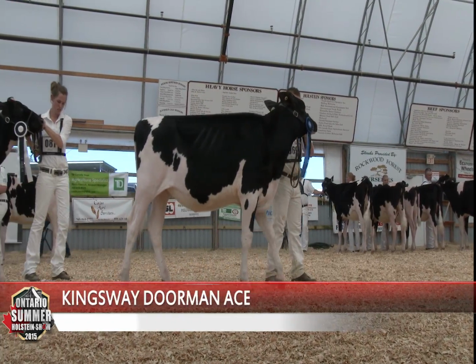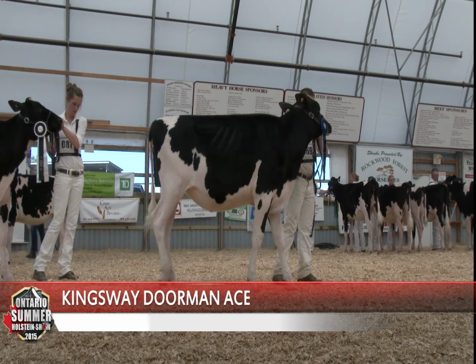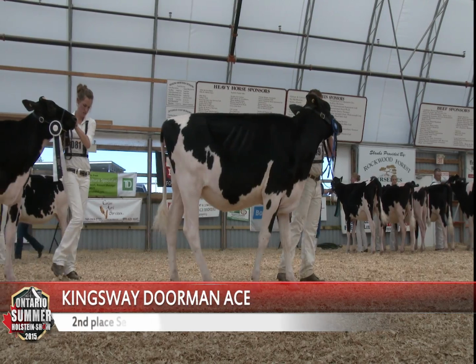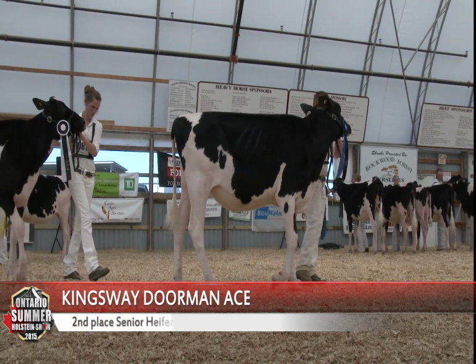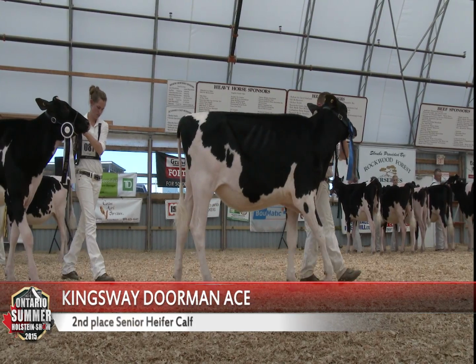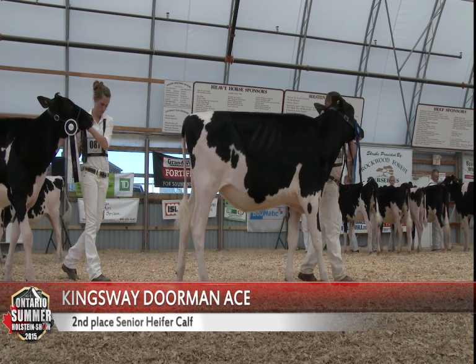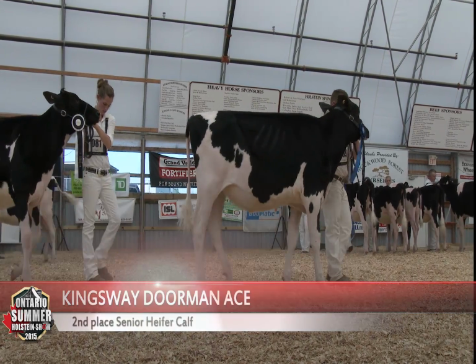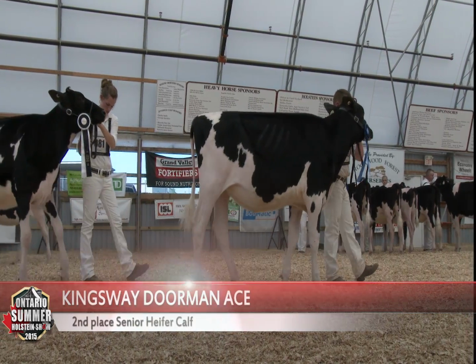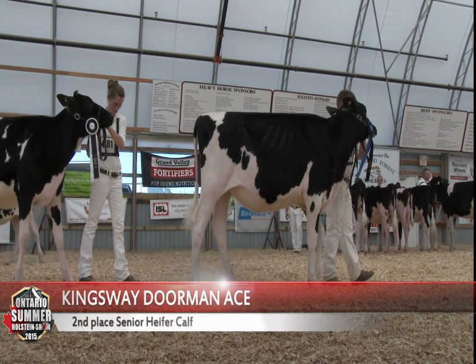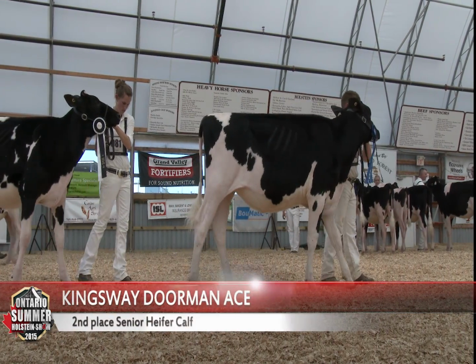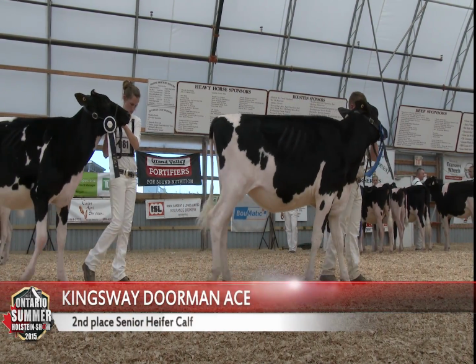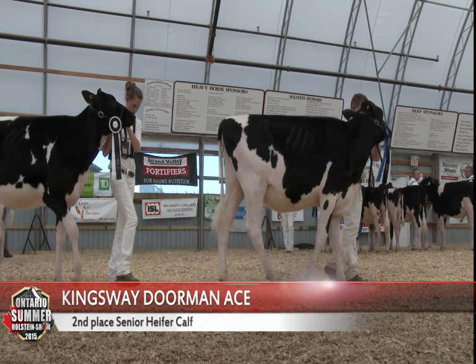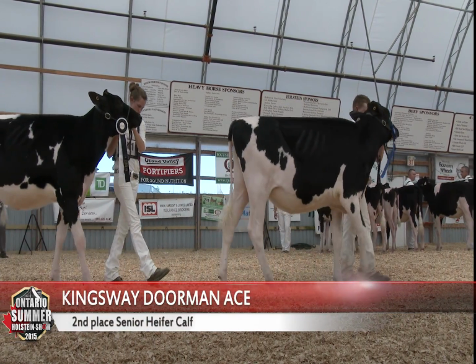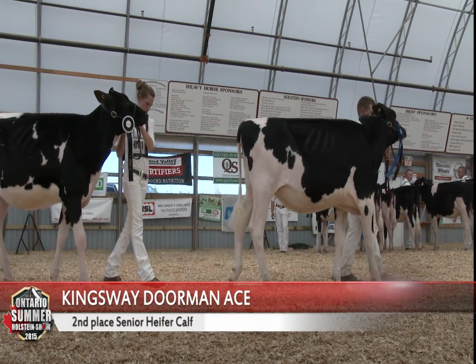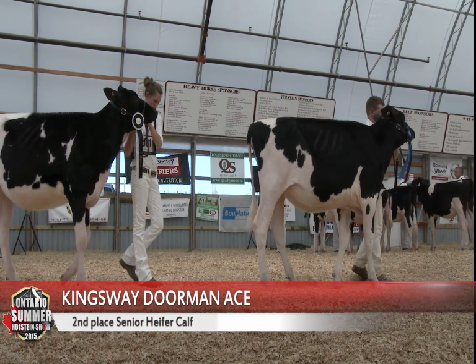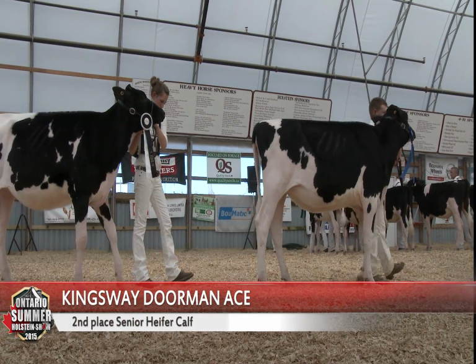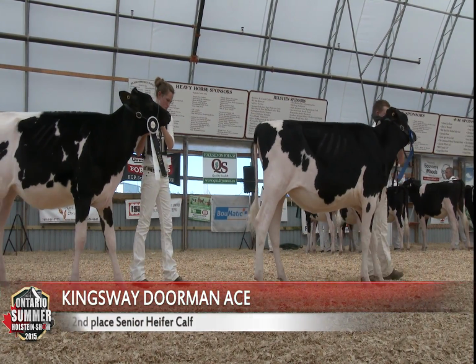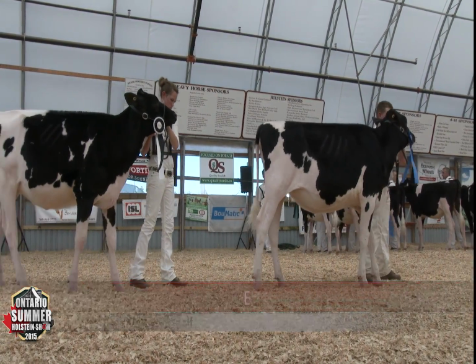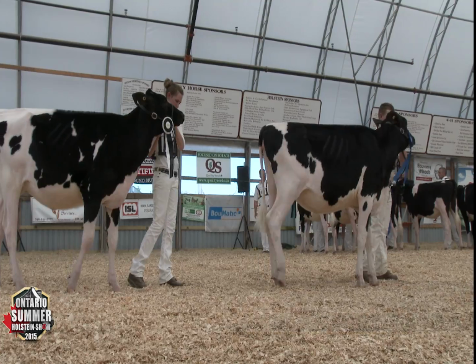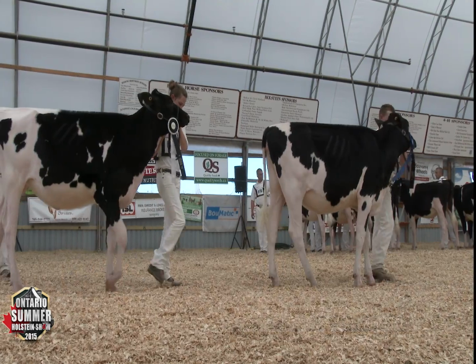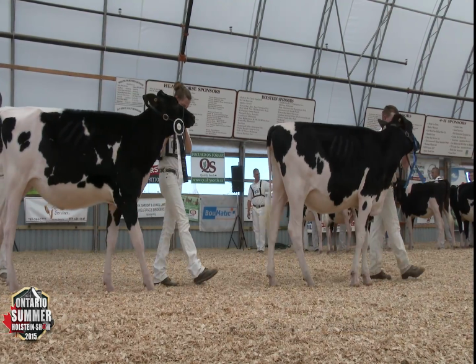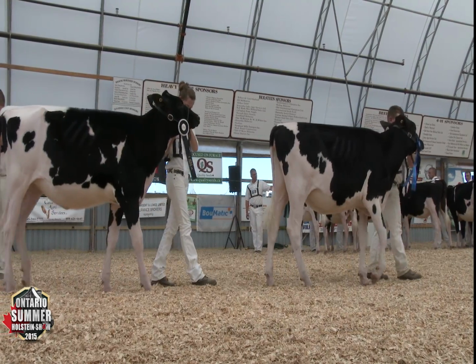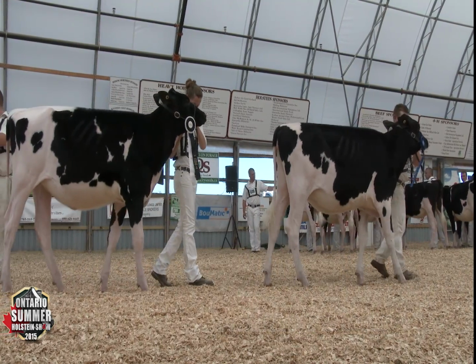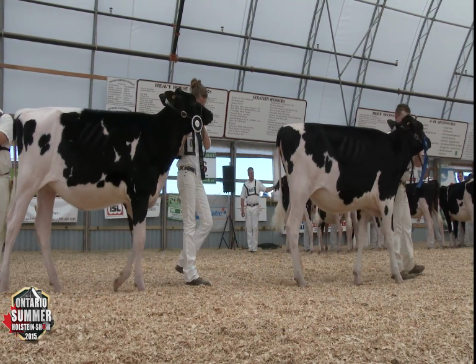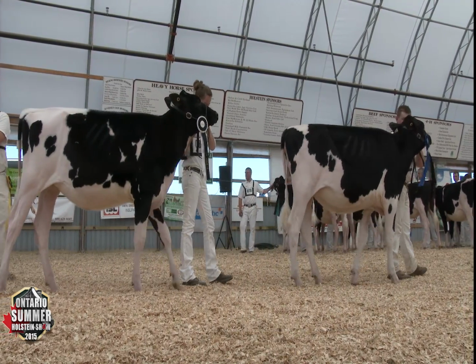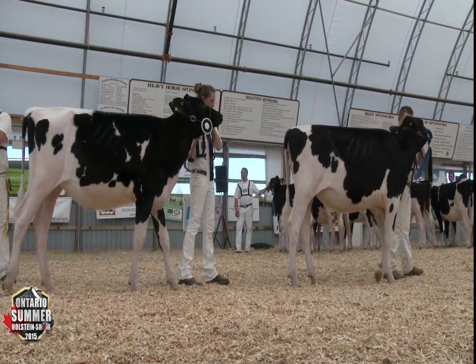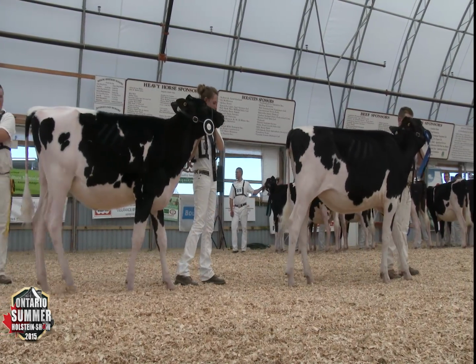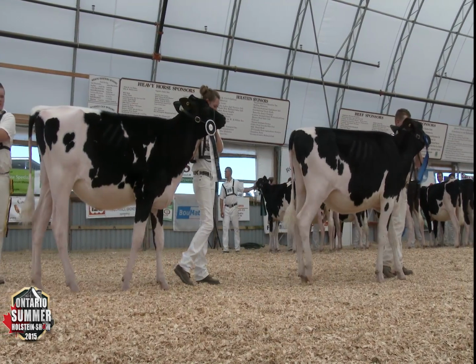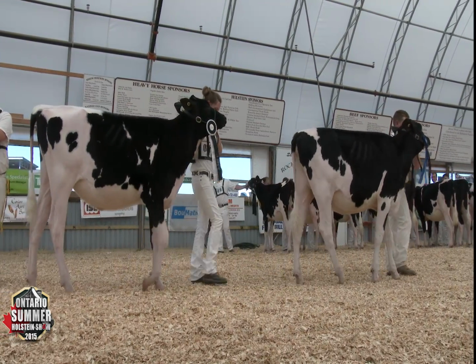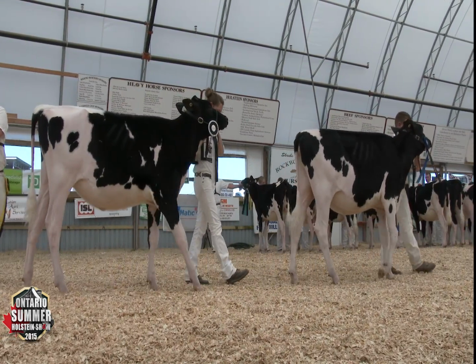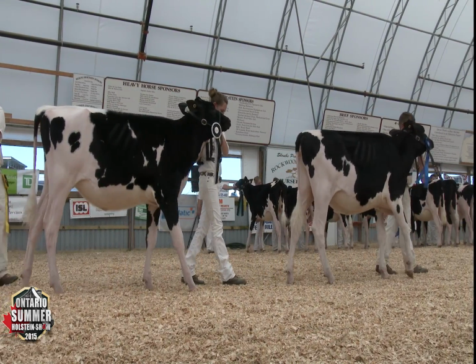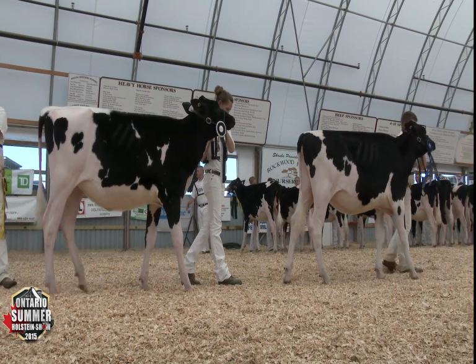Well-growing heifer we have at second. Heifer at second over the one in third — I just prefer that strength up through her front edge; she's fuller up through her crops, a little more extension and strength in through her chine.